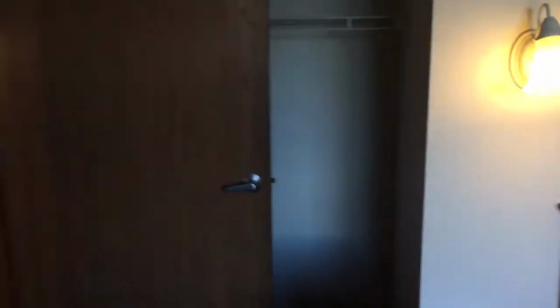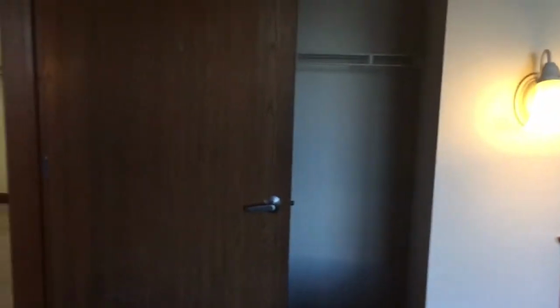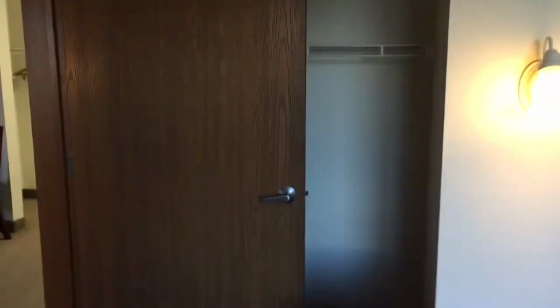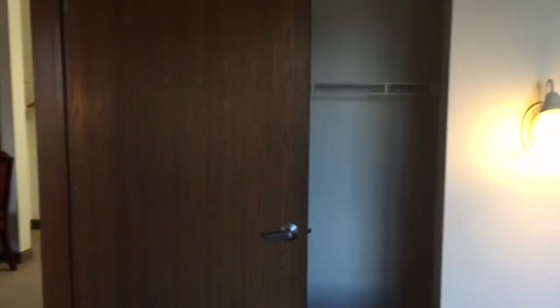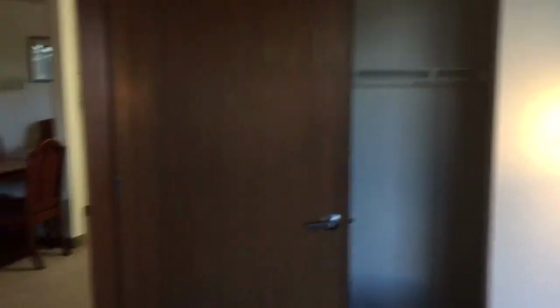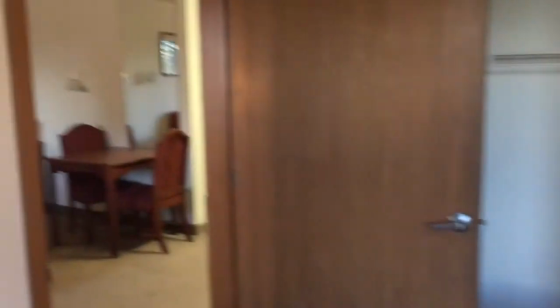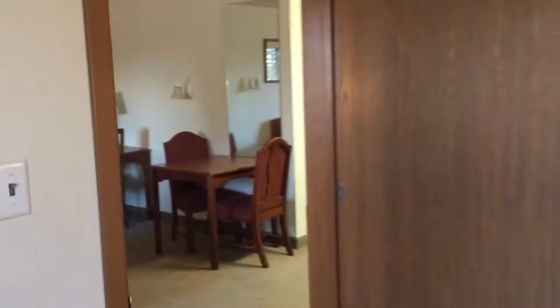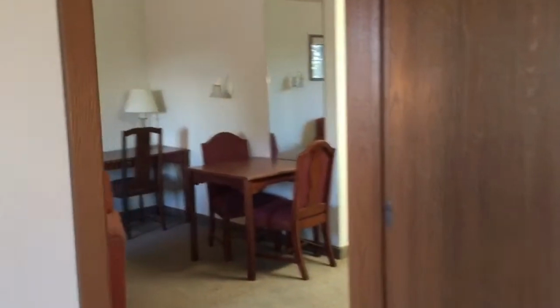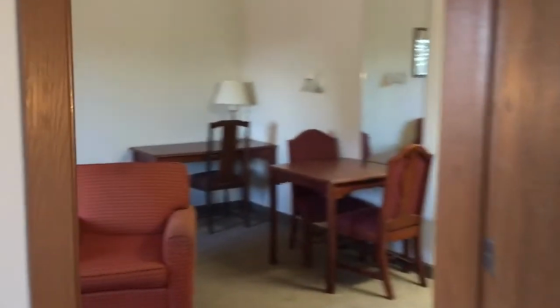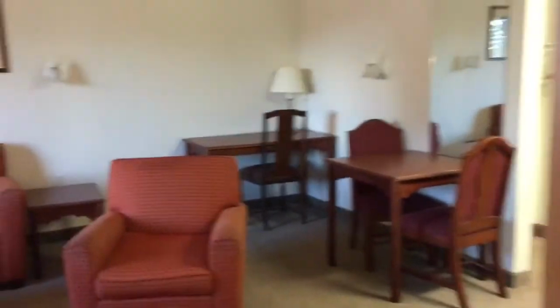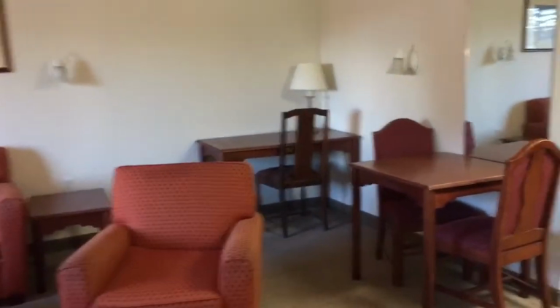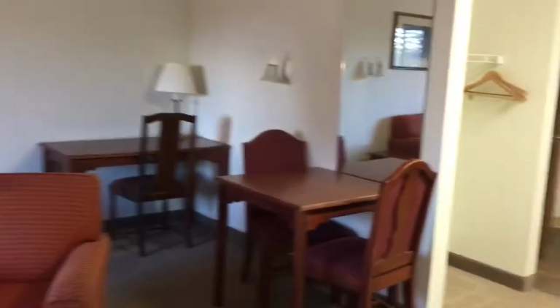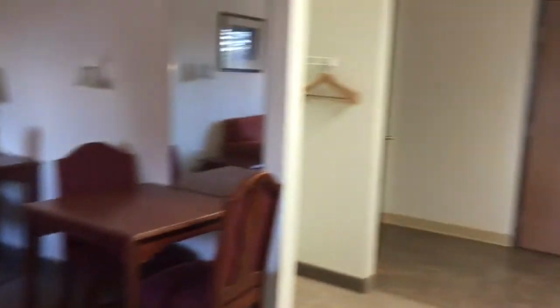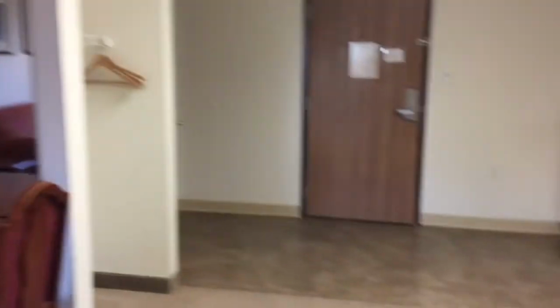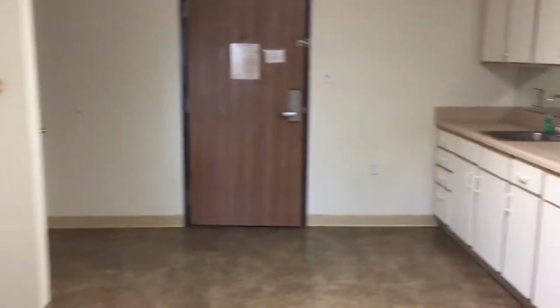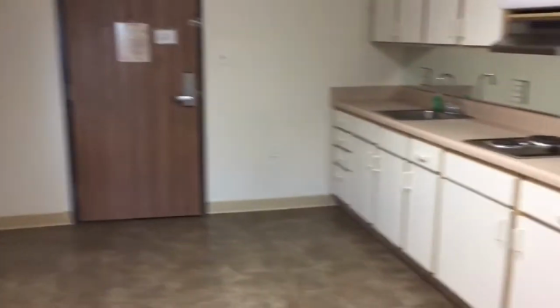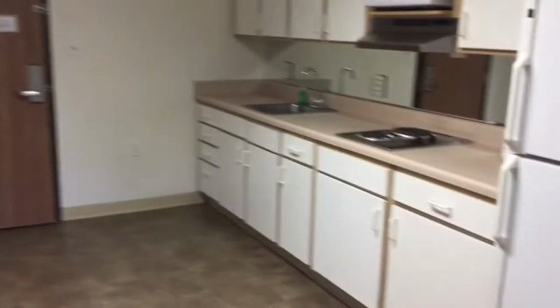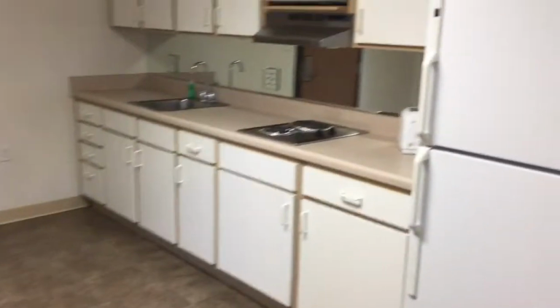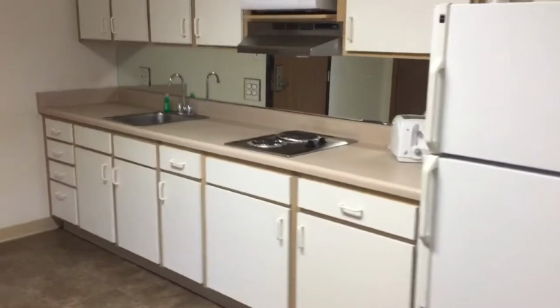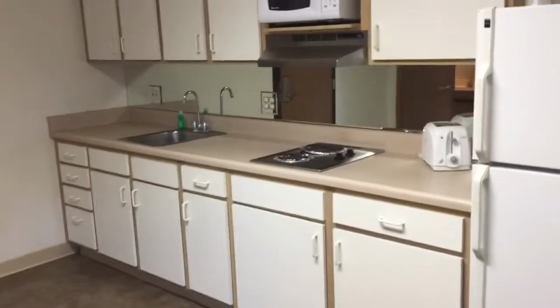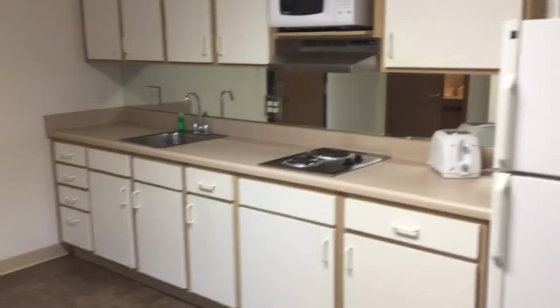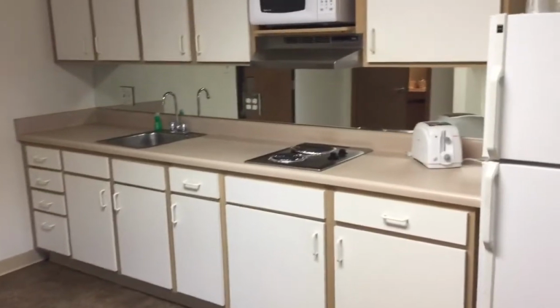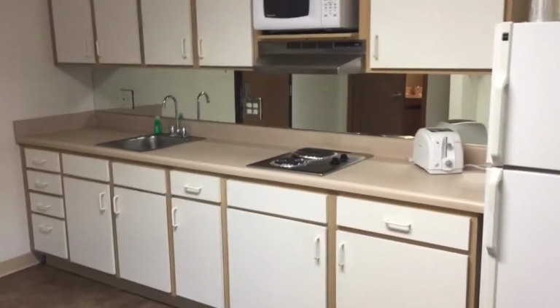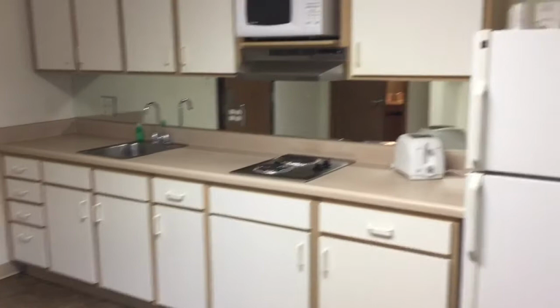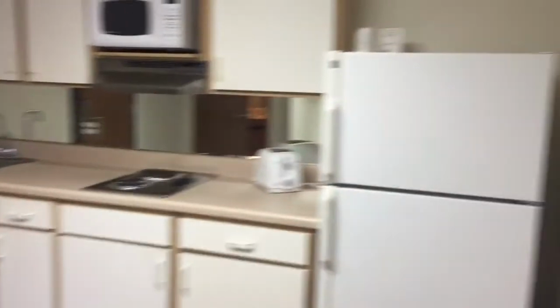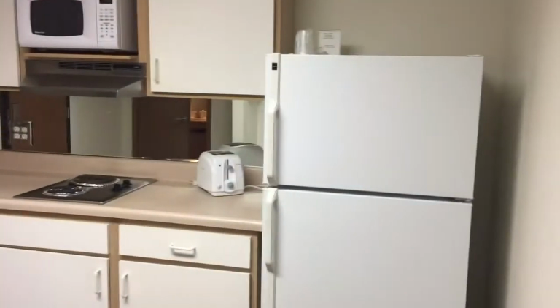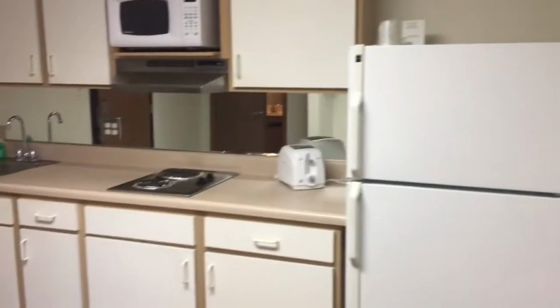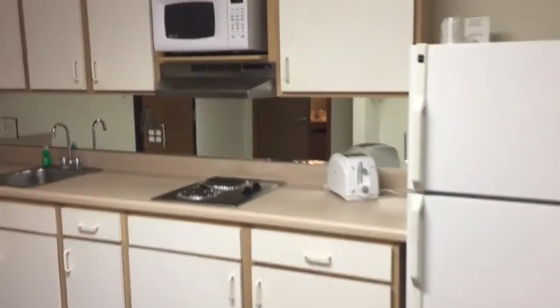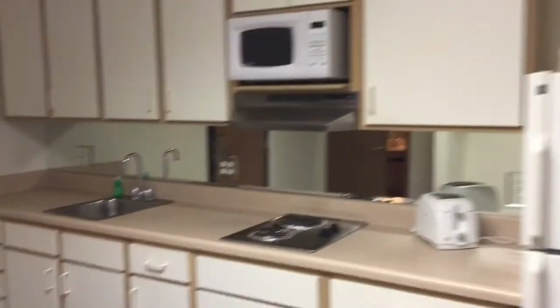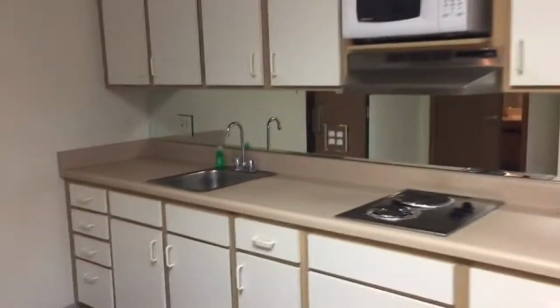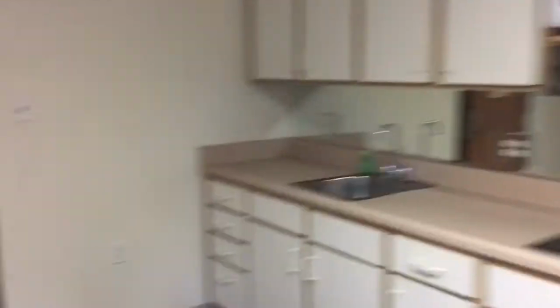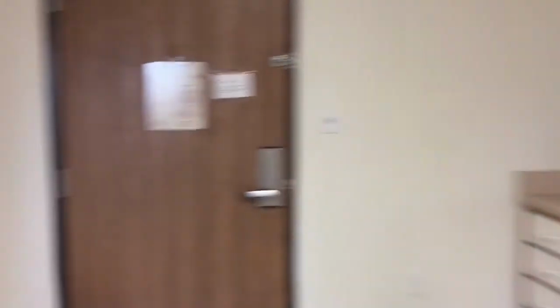This is our one-bedroom apartment. It's got a nice large kitchen area, stovetop, microwave — everything you'll need.